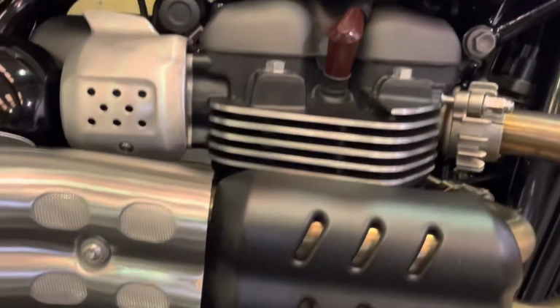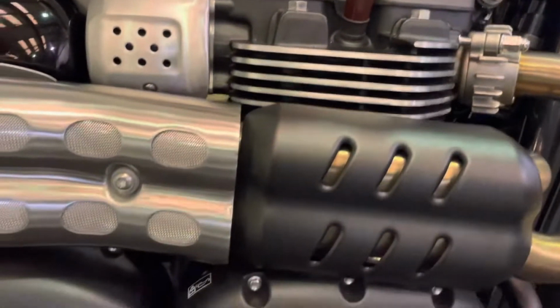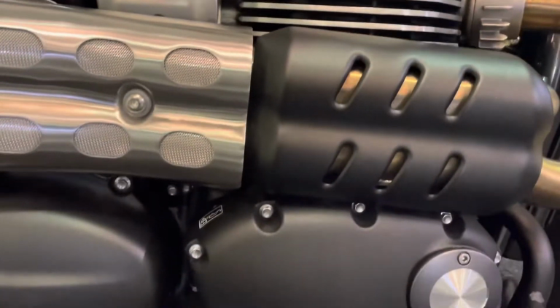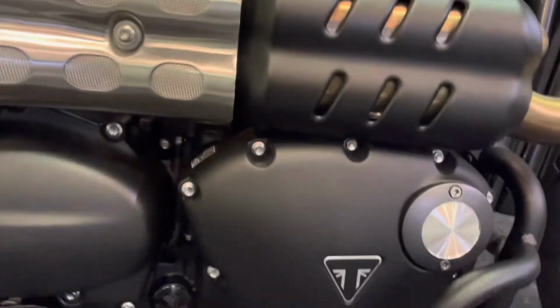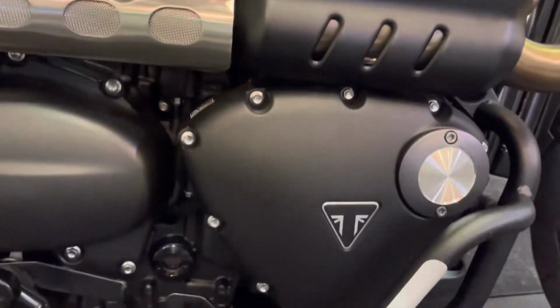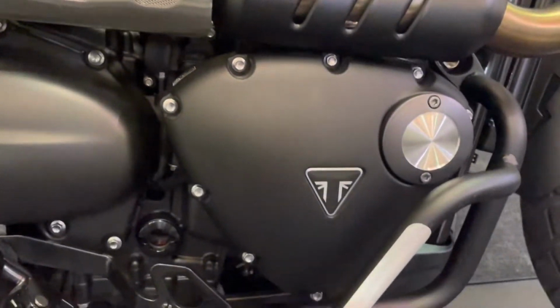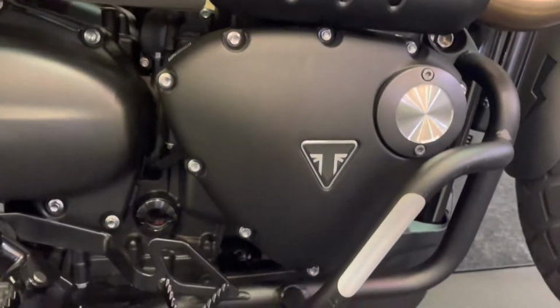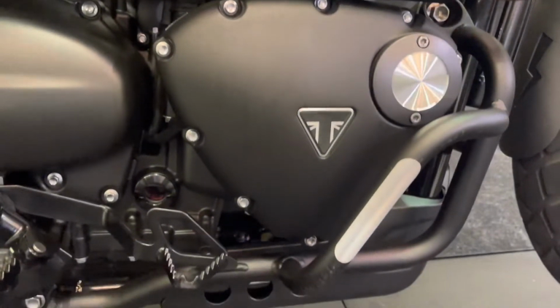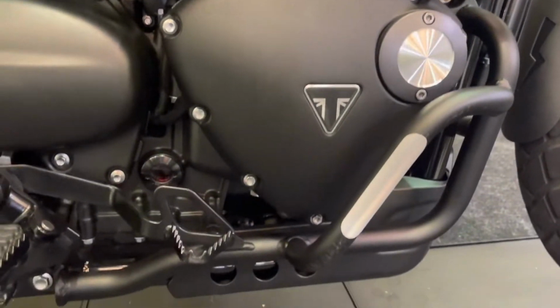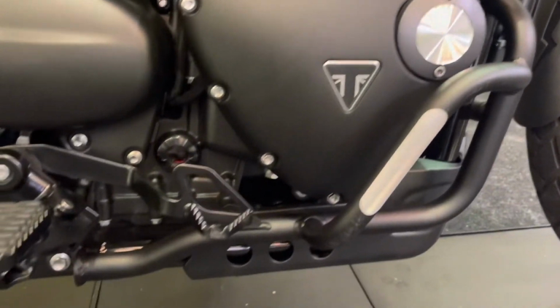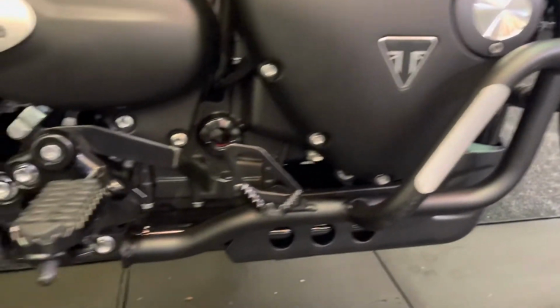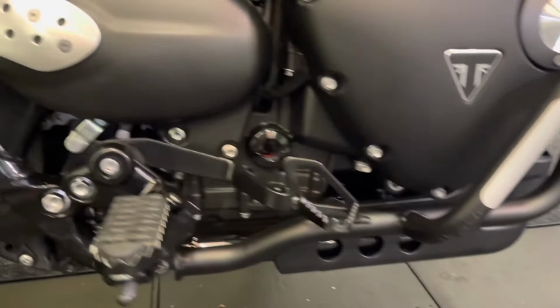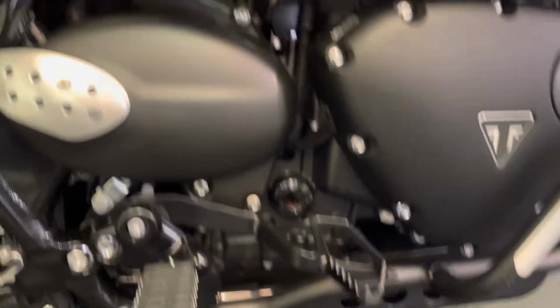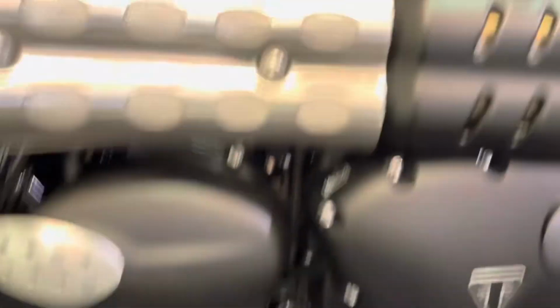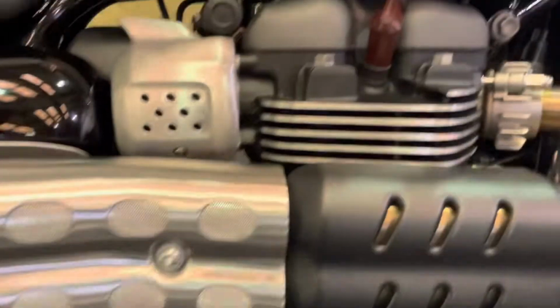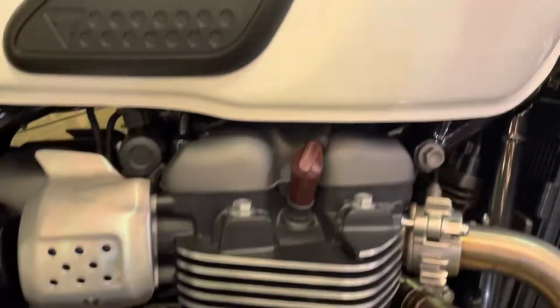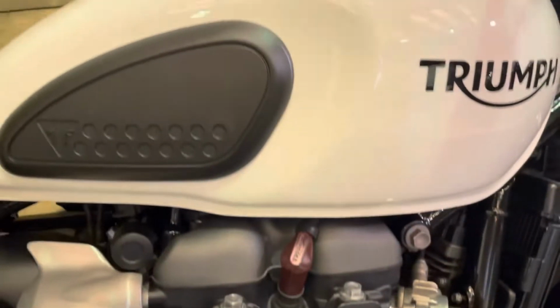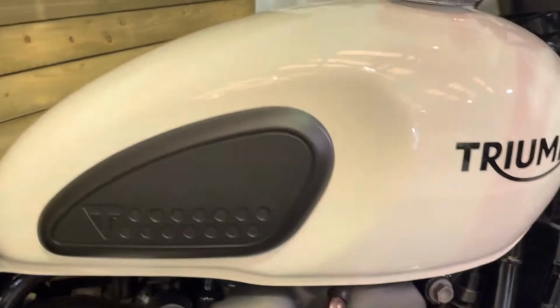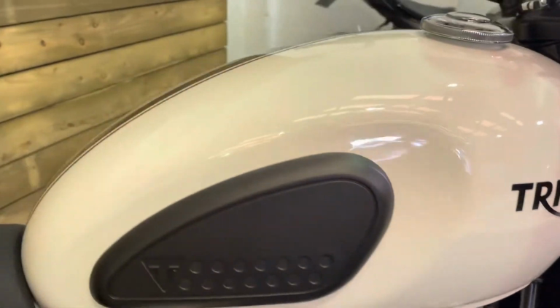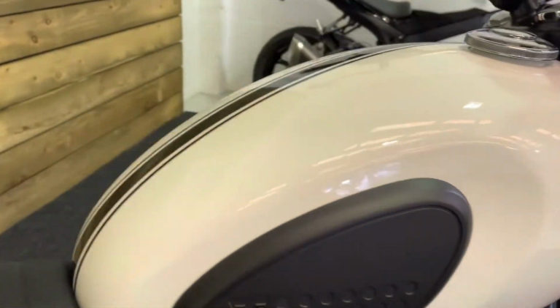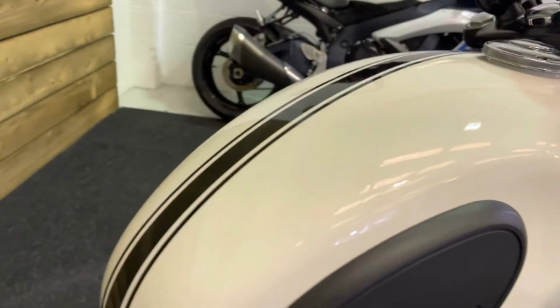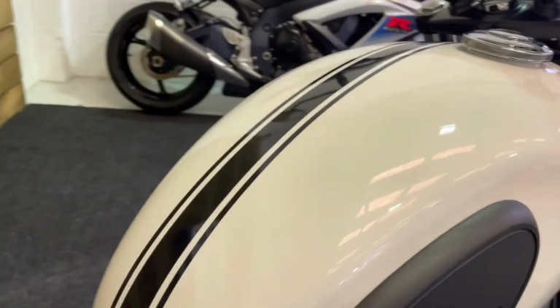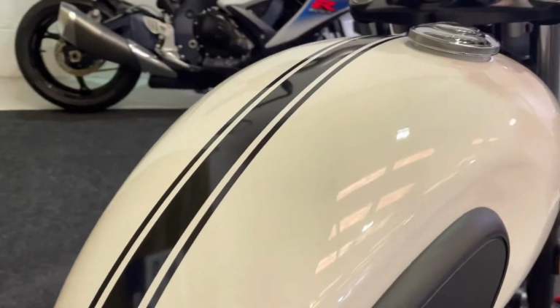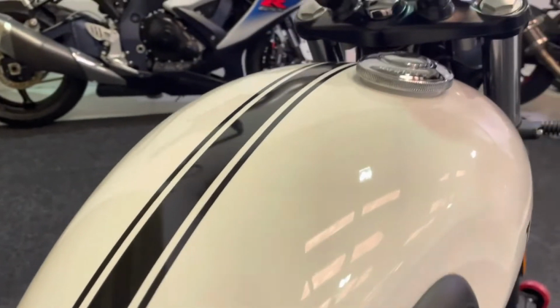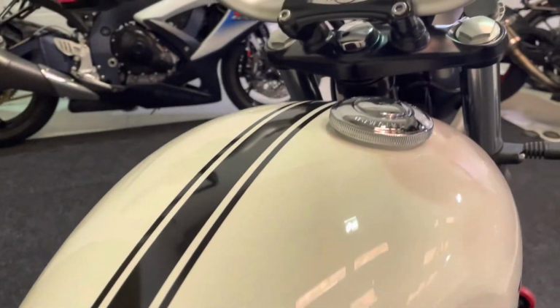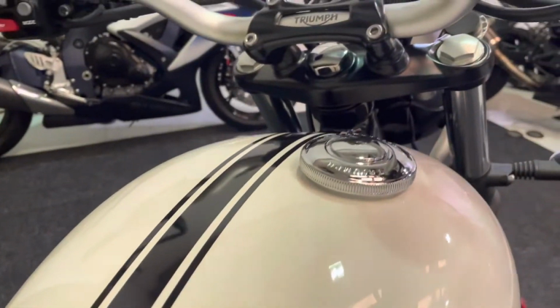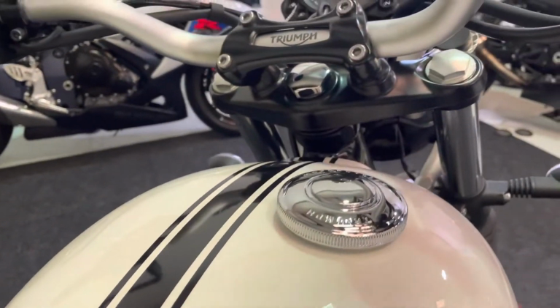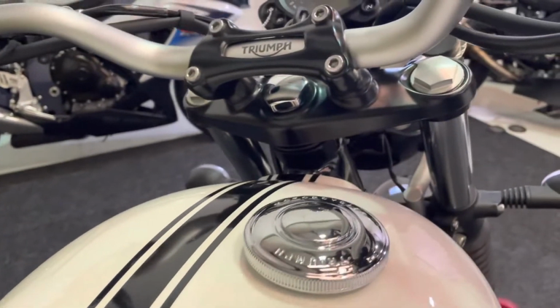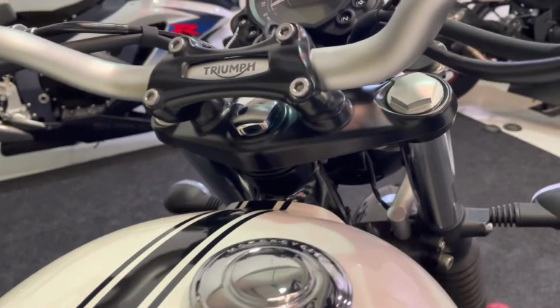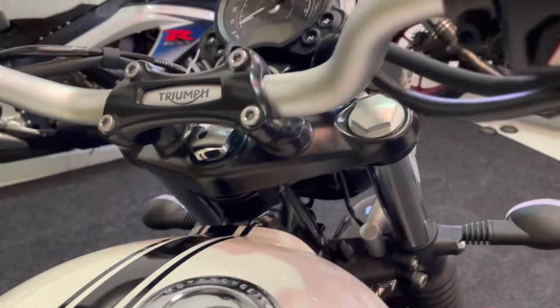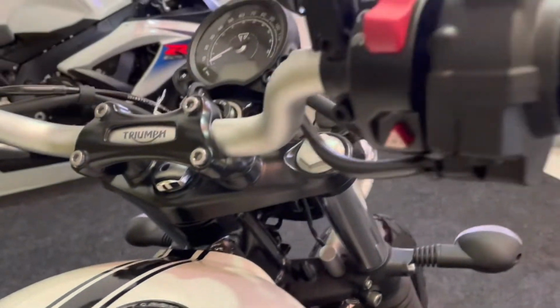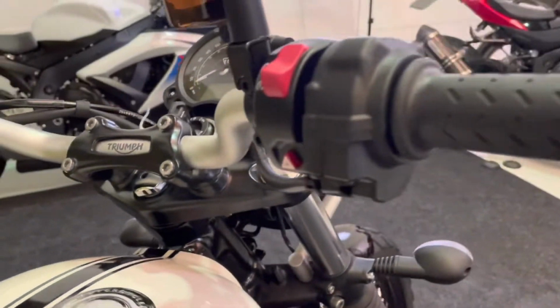All the bodywork's in tip-top order, as is the engine and the engine cases. There are crash bars there — a nice addition that really works with this bike. All the paintwork on the tank is fantastic, and you've got the locking fuel cap as well.